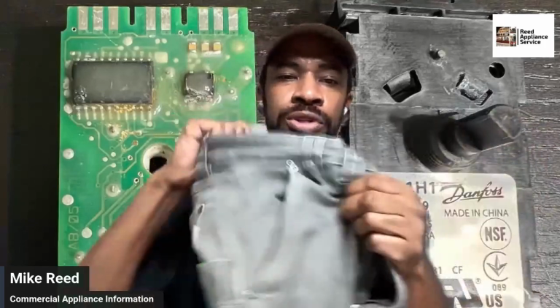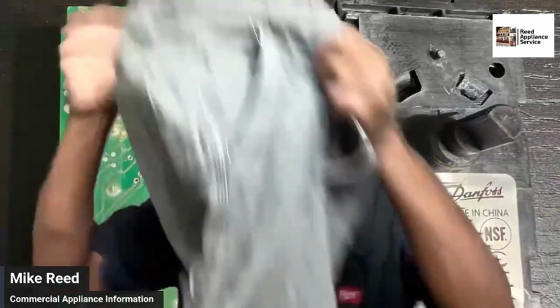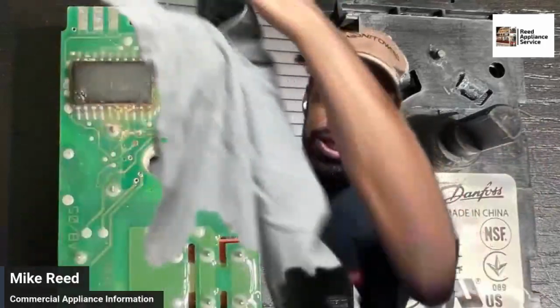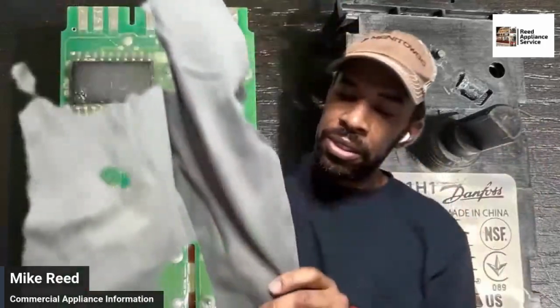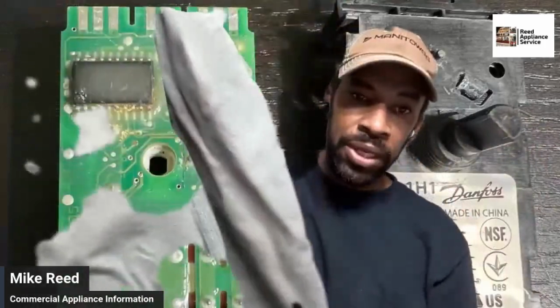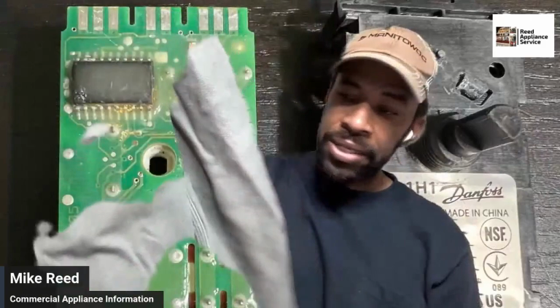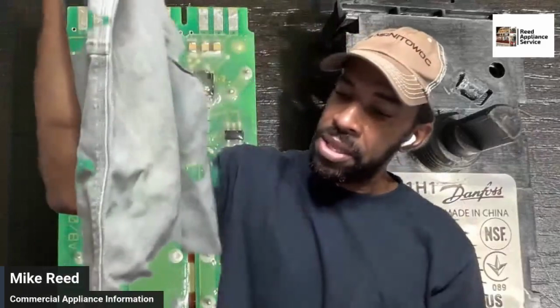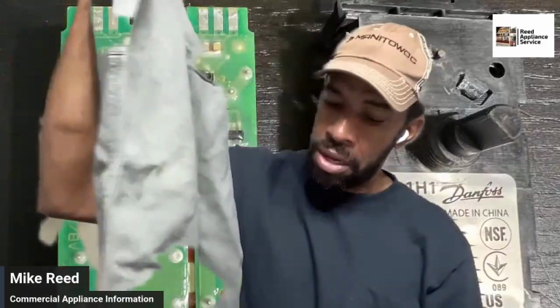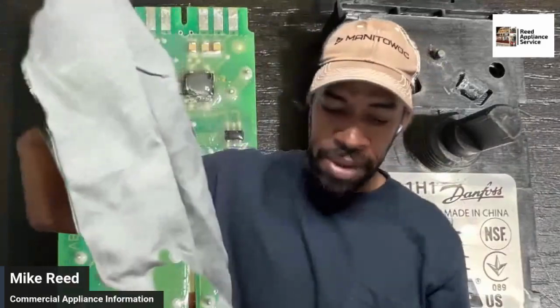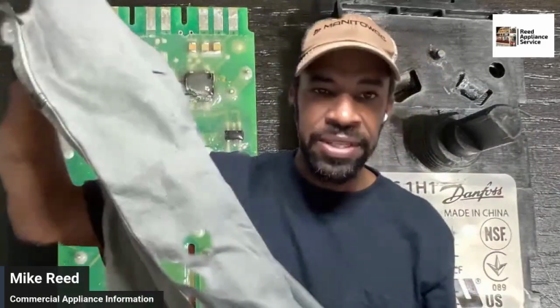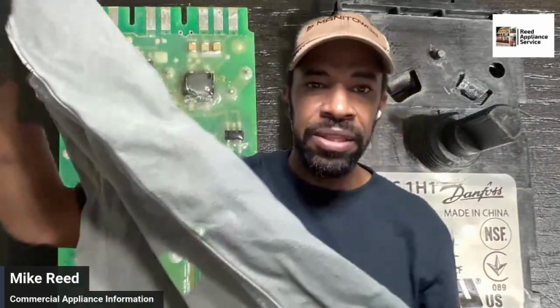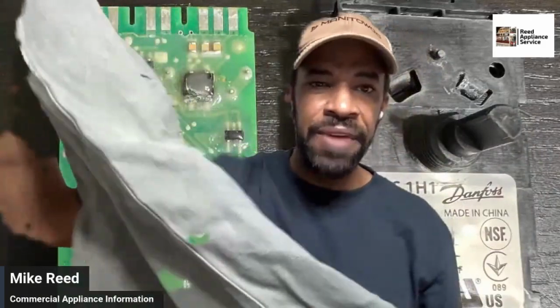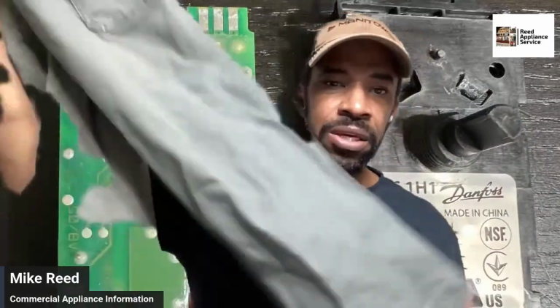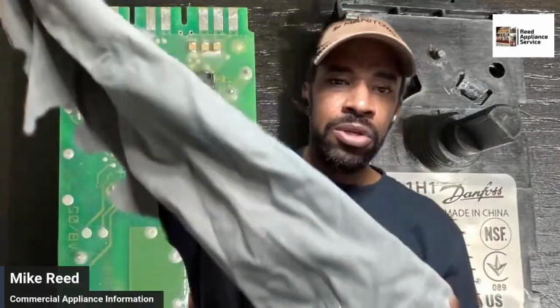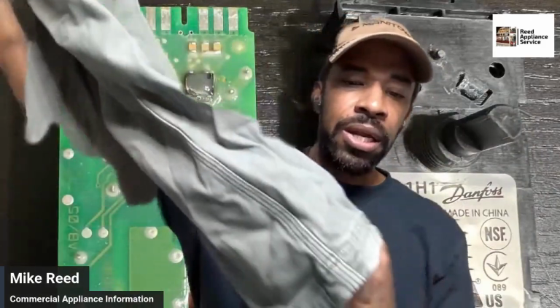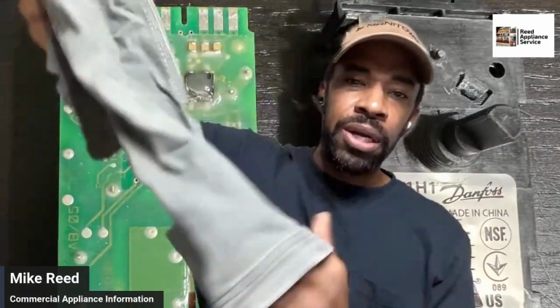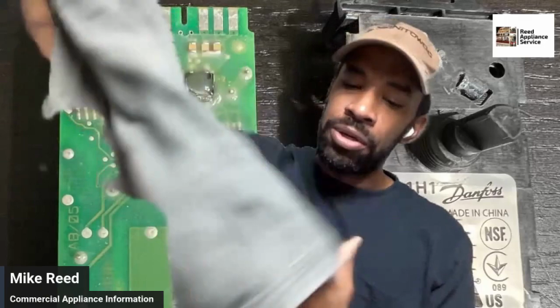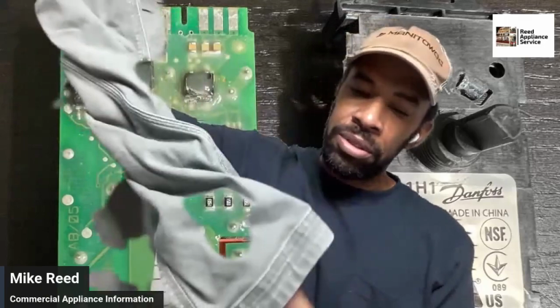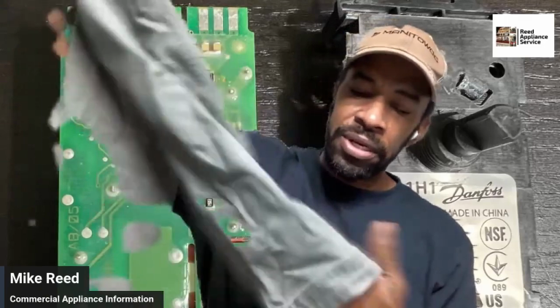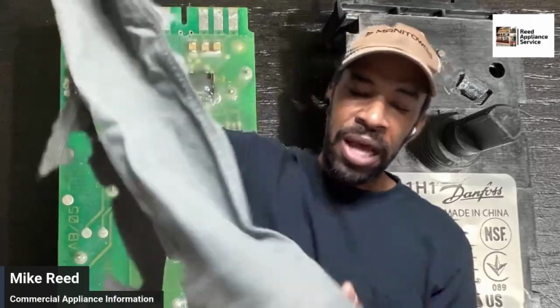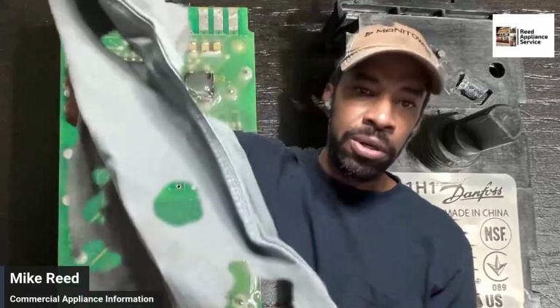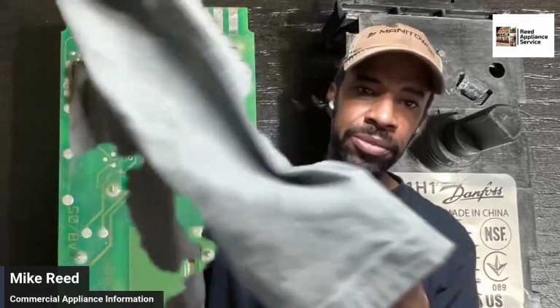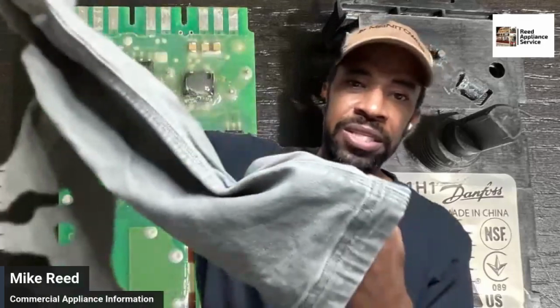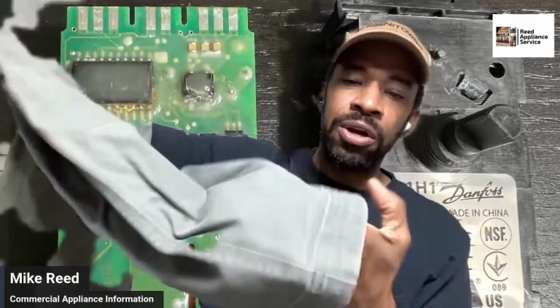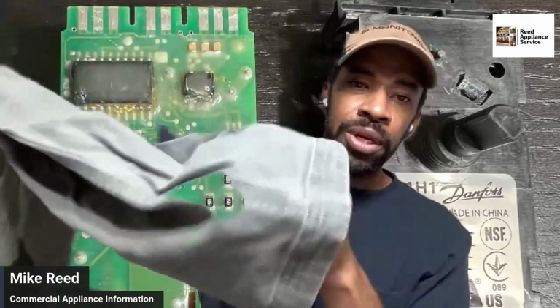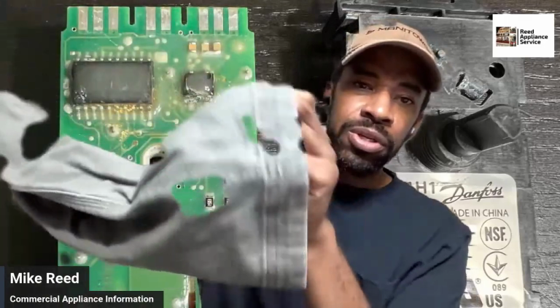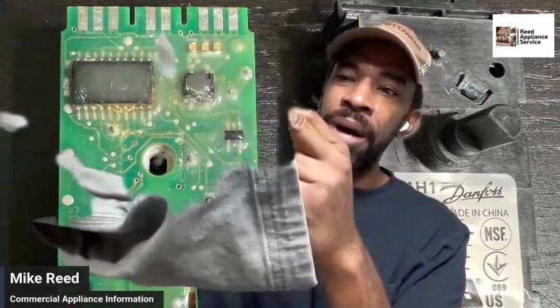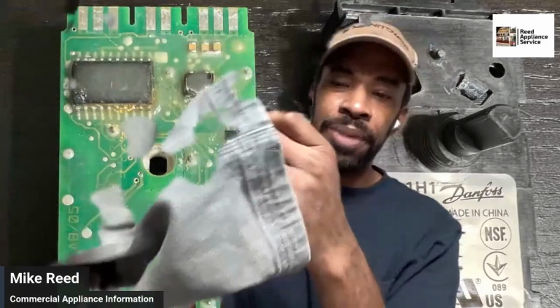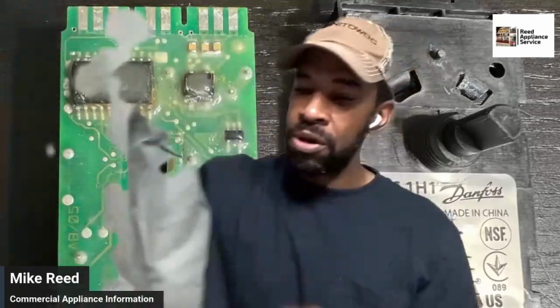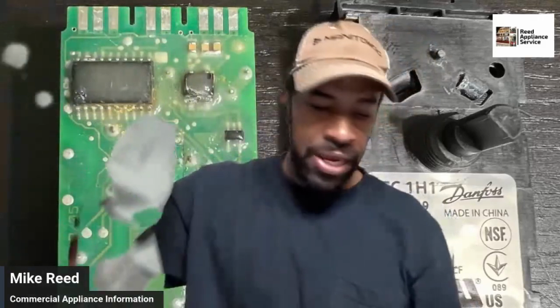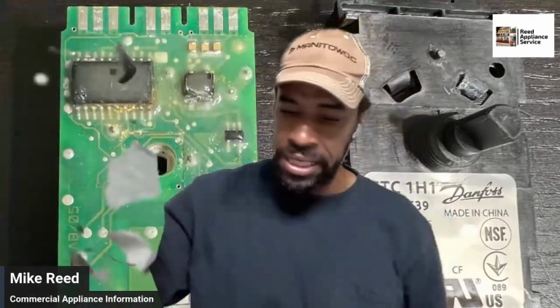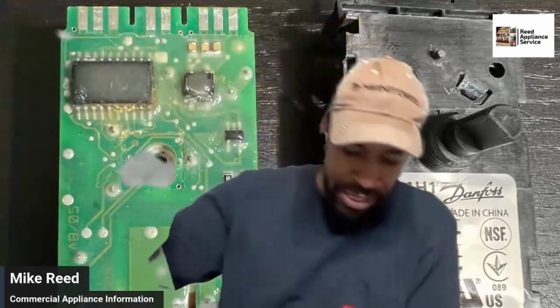They're really good pants. The only problem I have is that they fade, so you've got to Scotchgard them. The bottoms aren't frayed, not like Dickies.